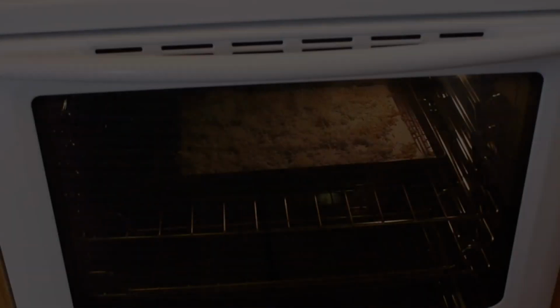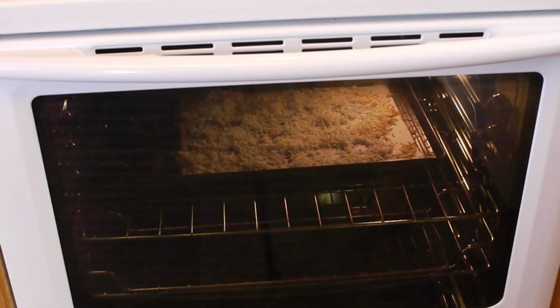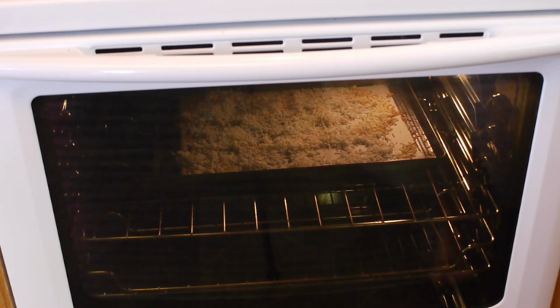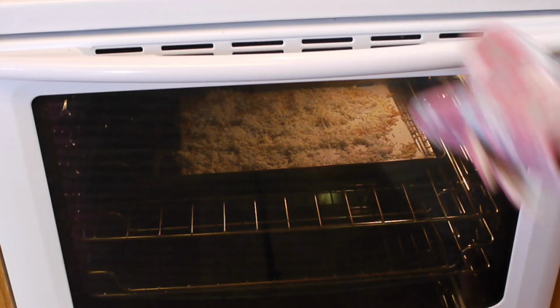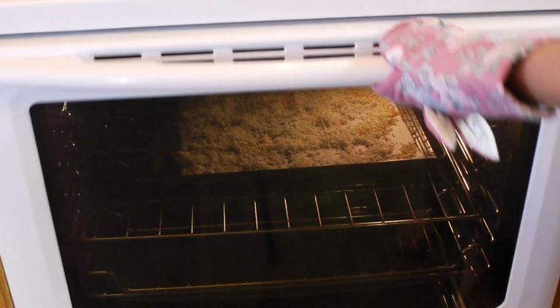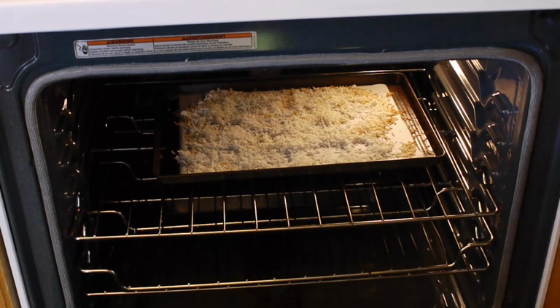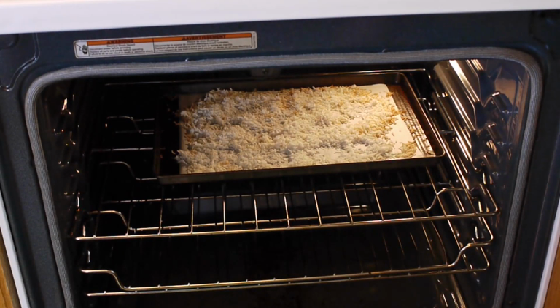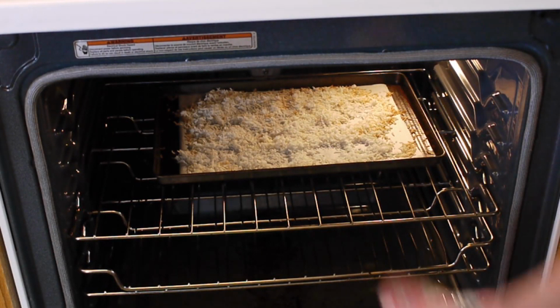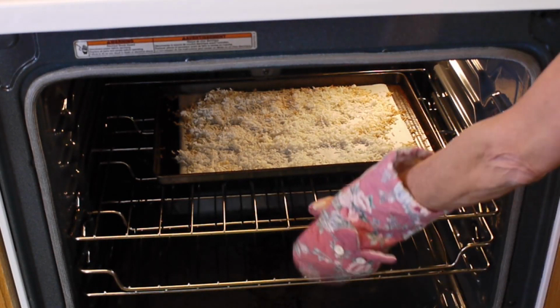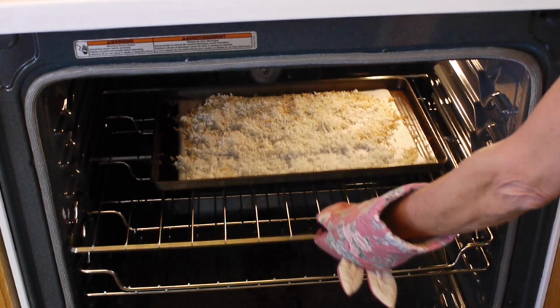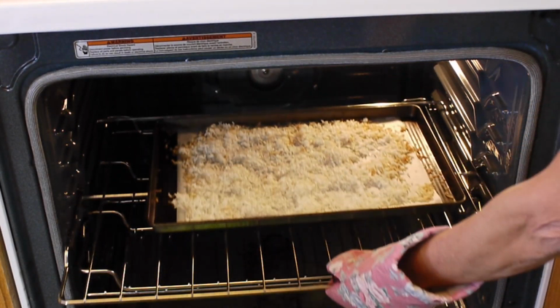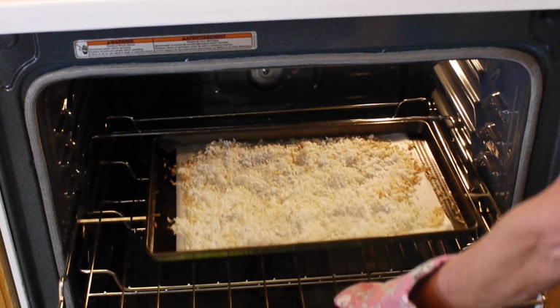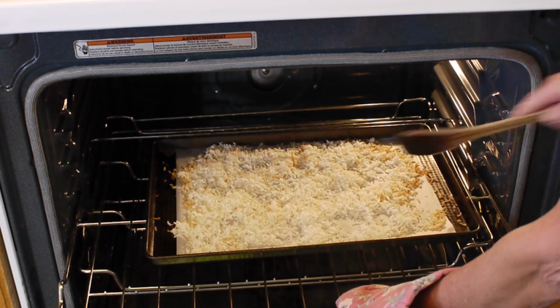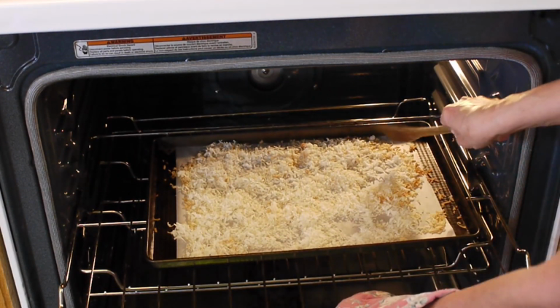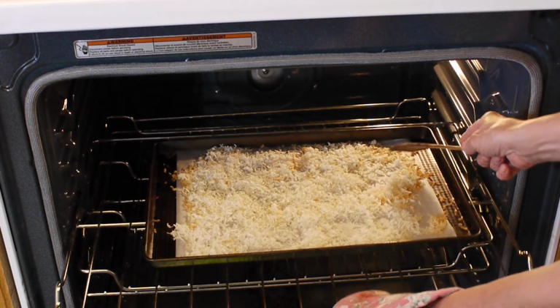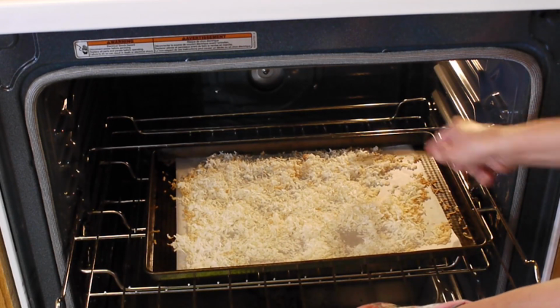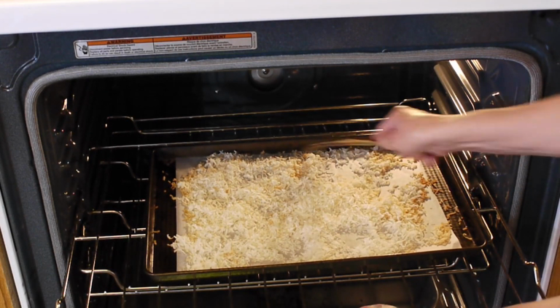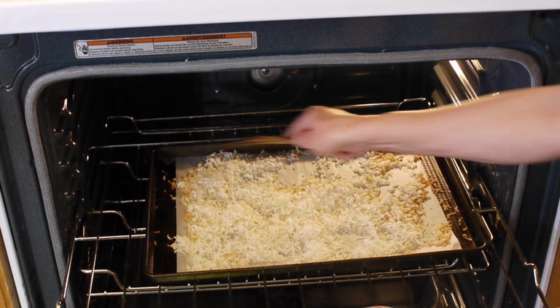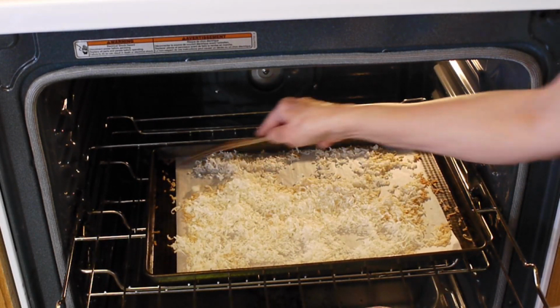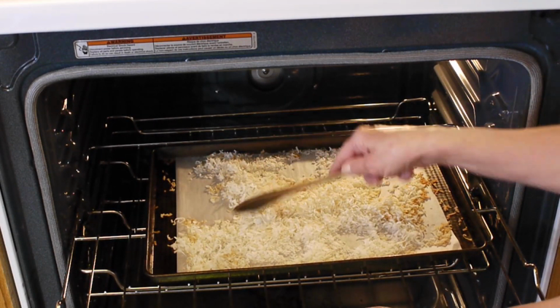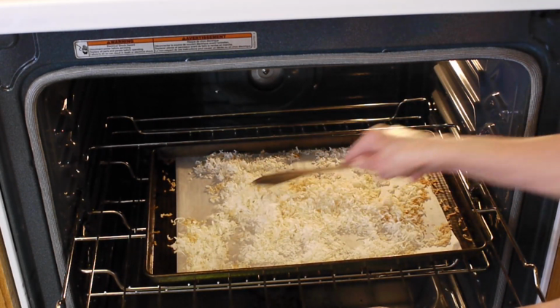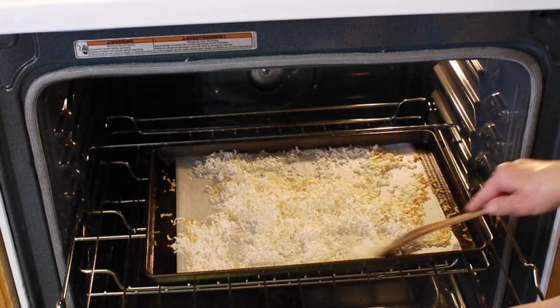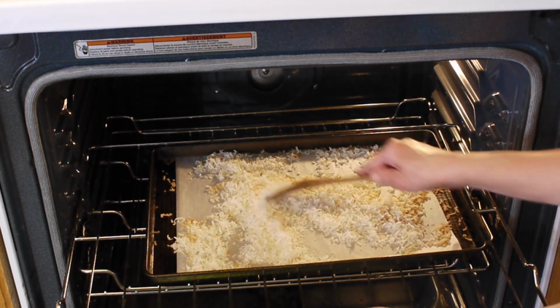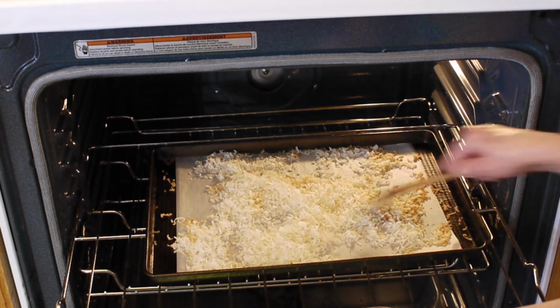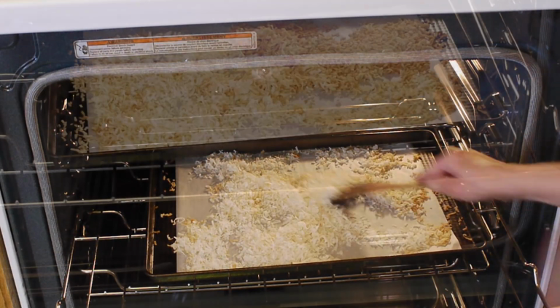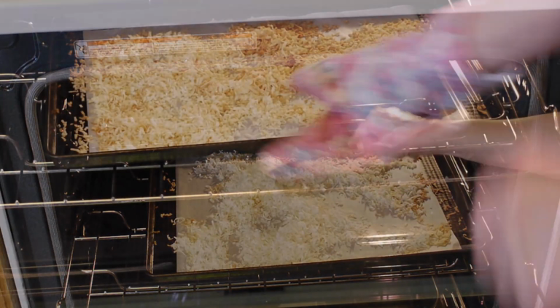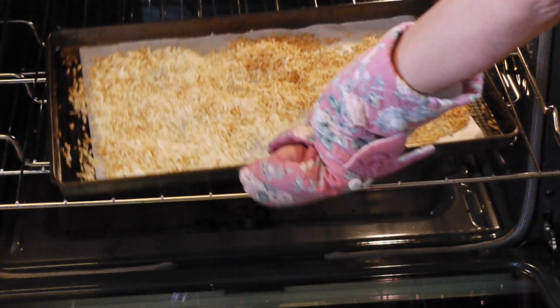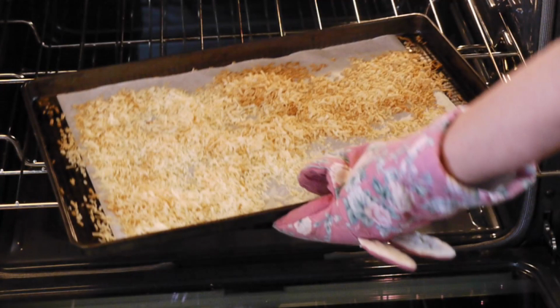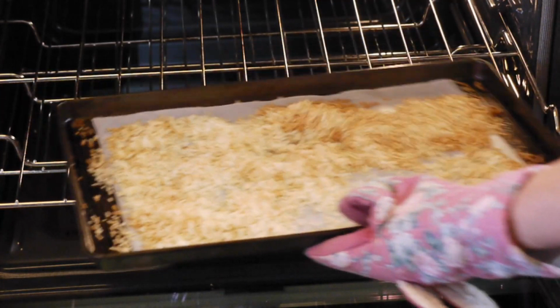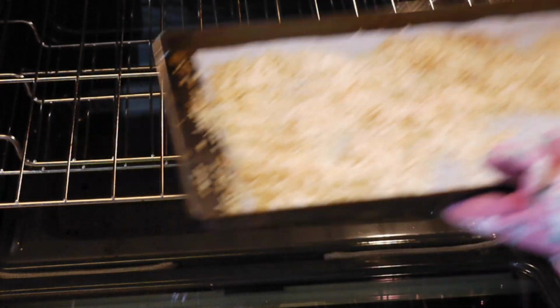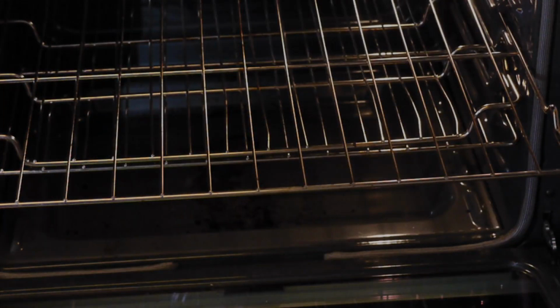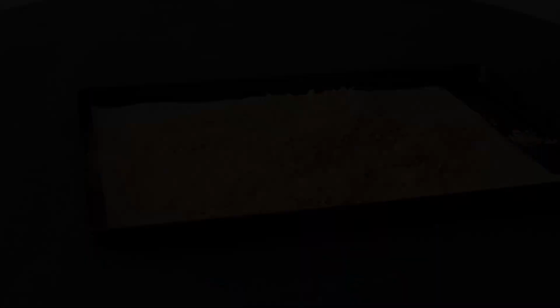We left the coconut flakes about another 2 minutes and then stirred them around again. Once you see that all the coconut flakes are fairly evenly toasted, remove them from the oven and set them aside to cool.